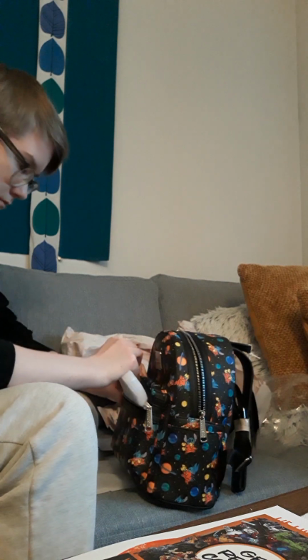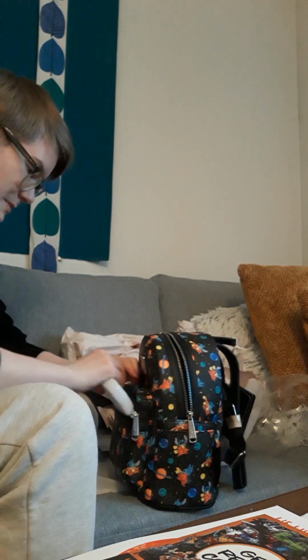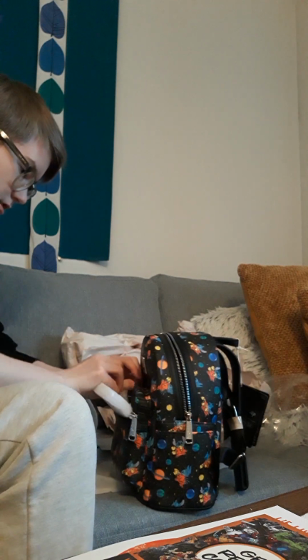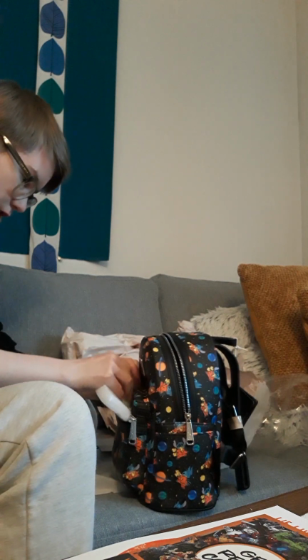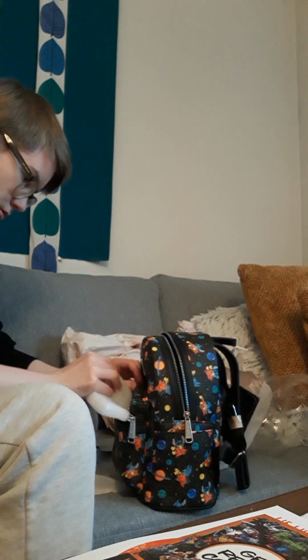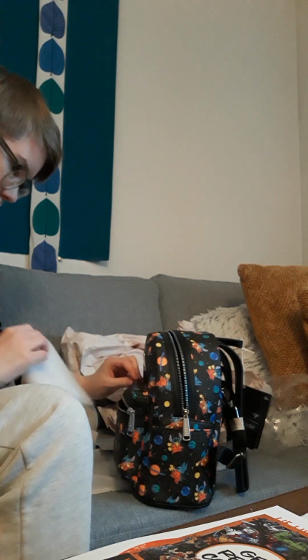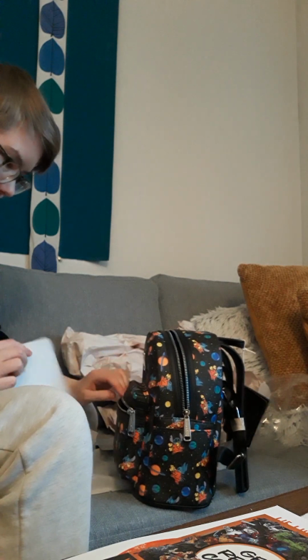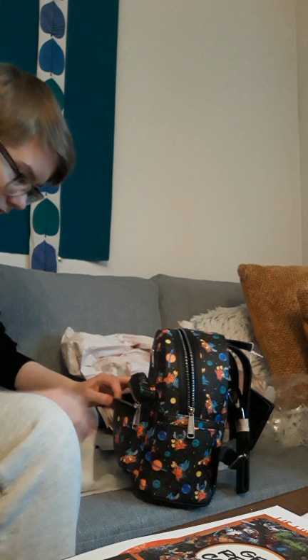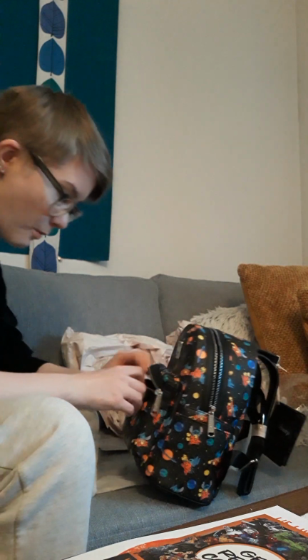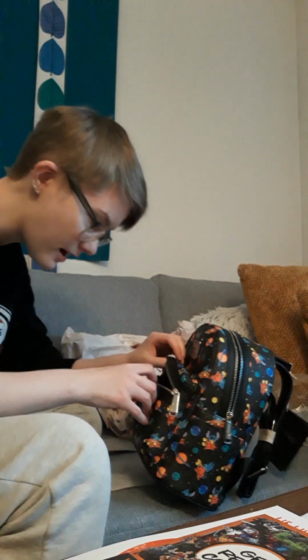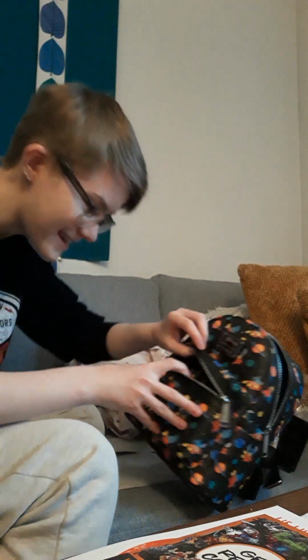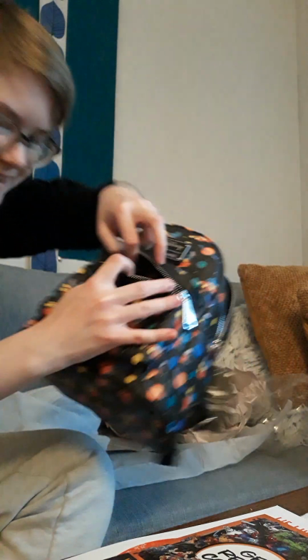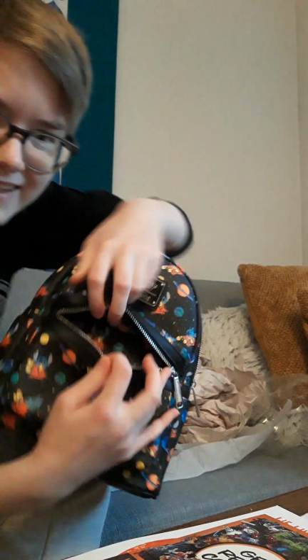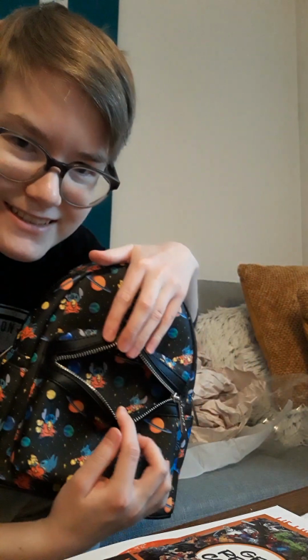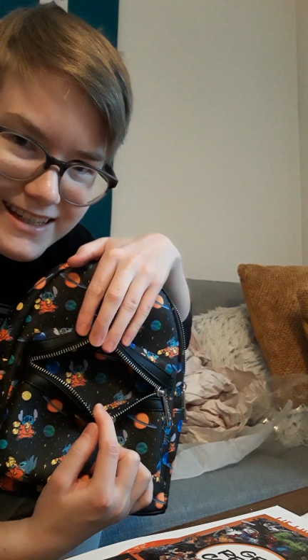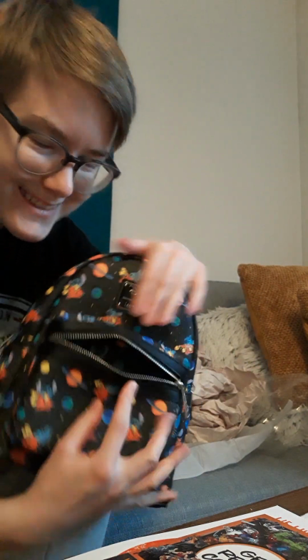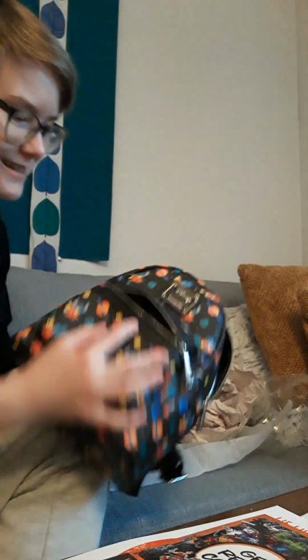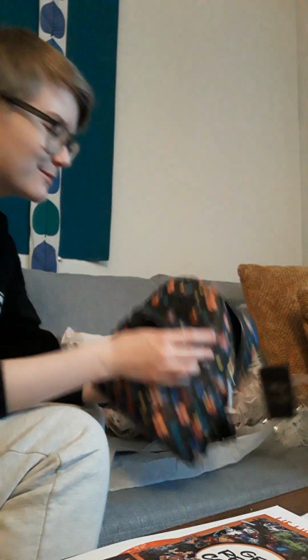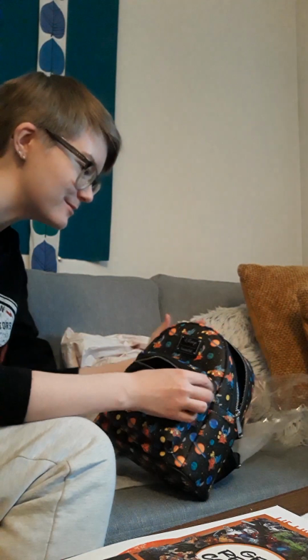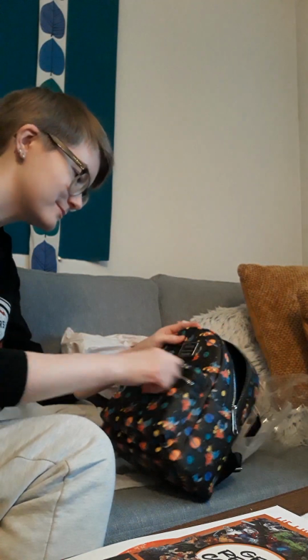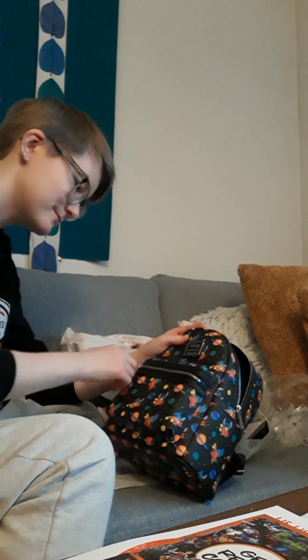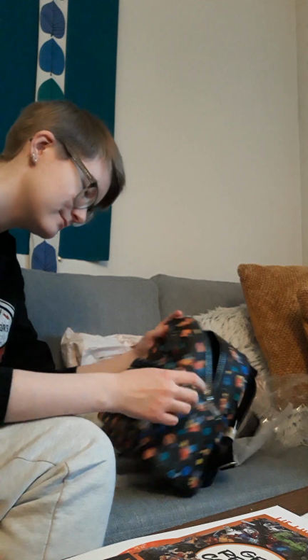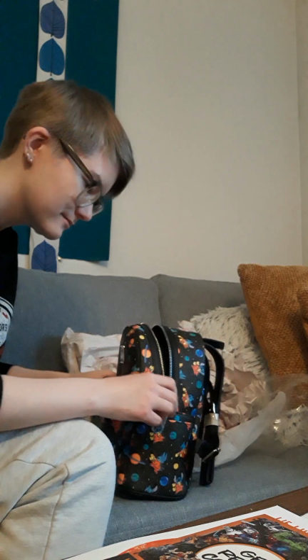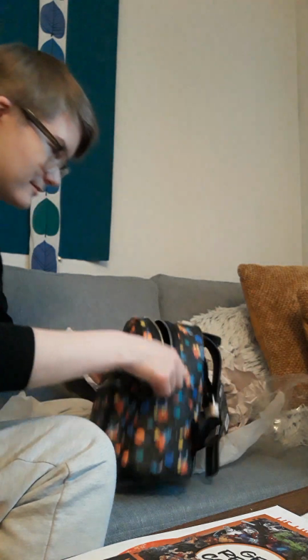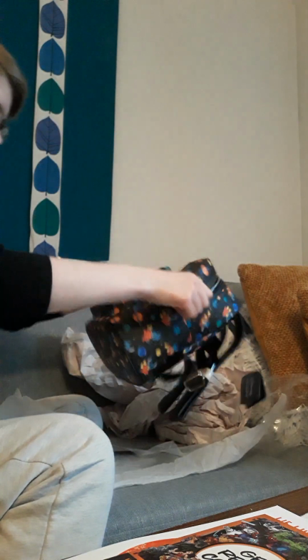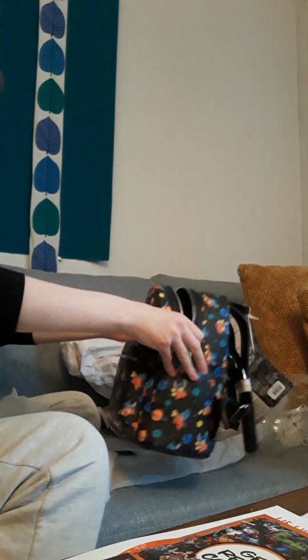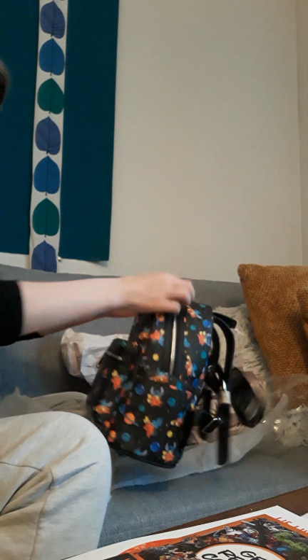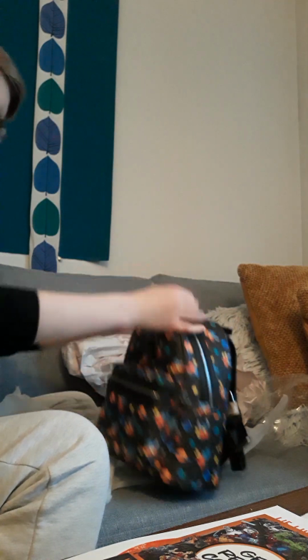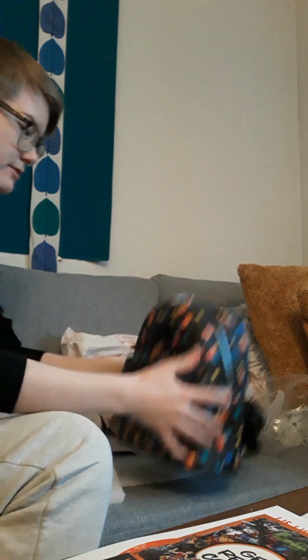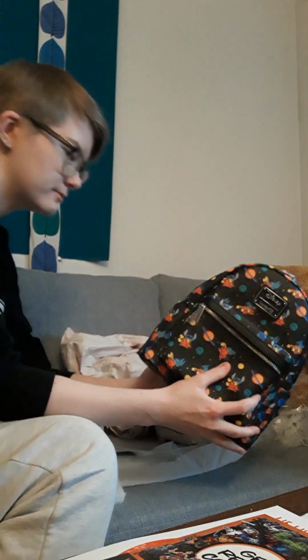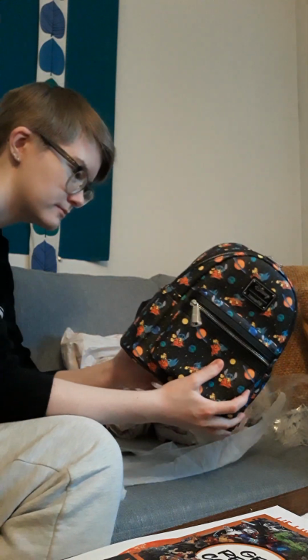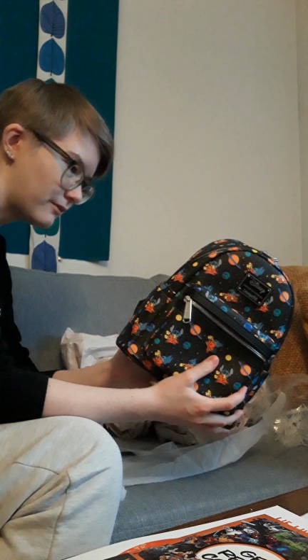Come here, you little bitch. Oh my god, inside here is also Stitch. Oh my god, that's so cute. He's cute. I love him.